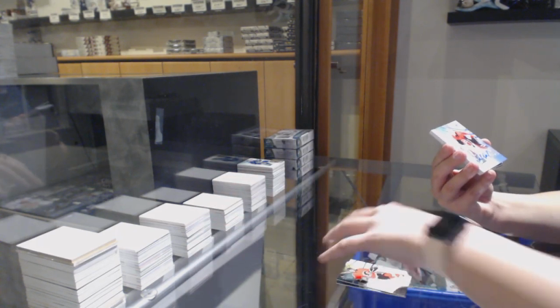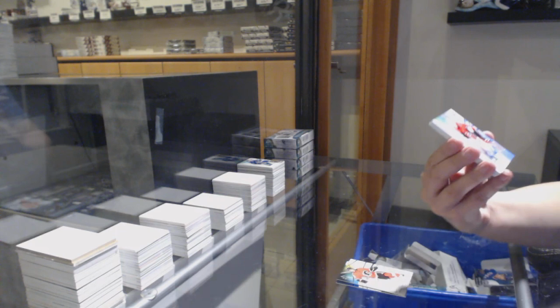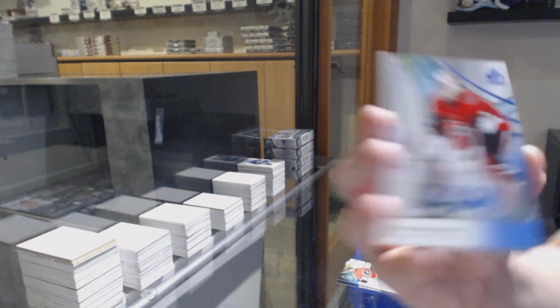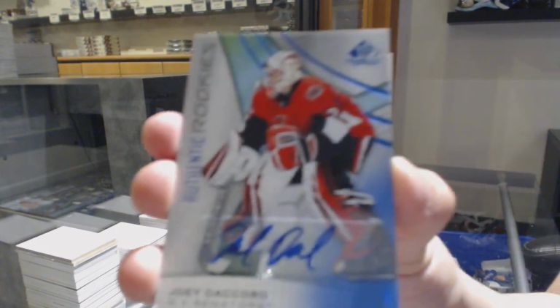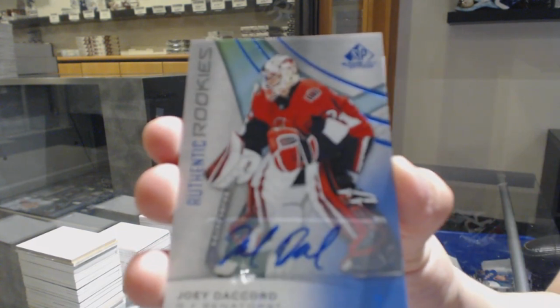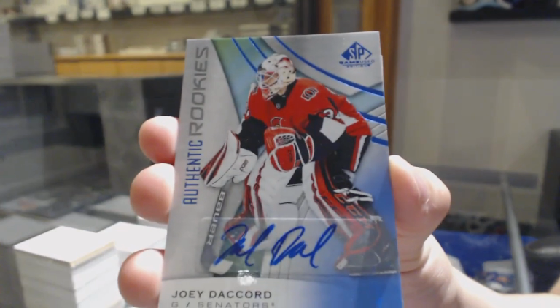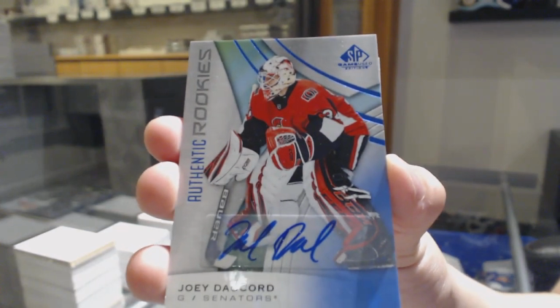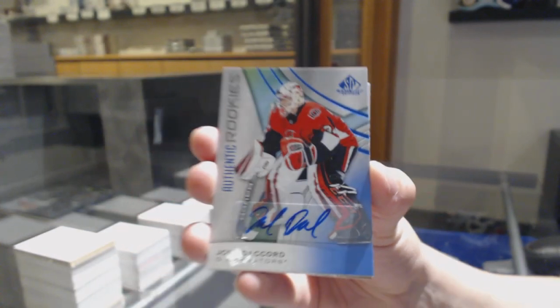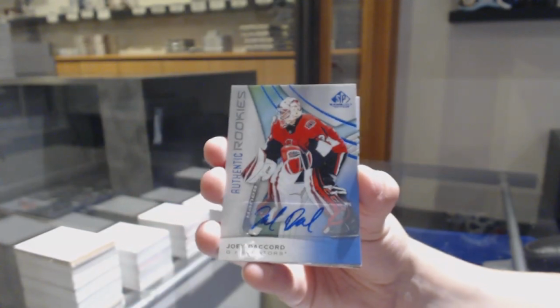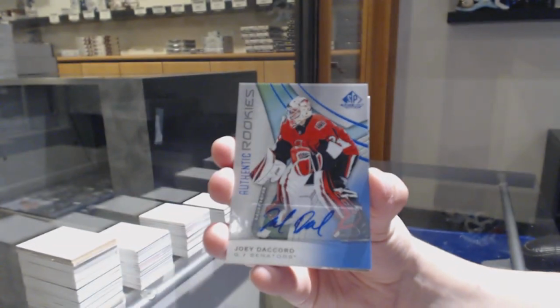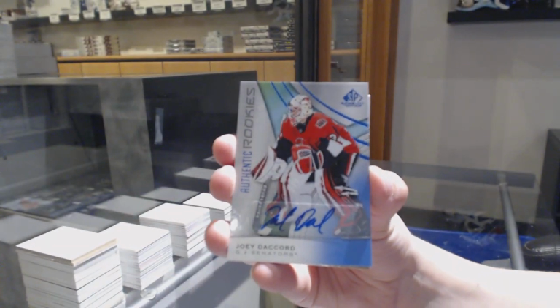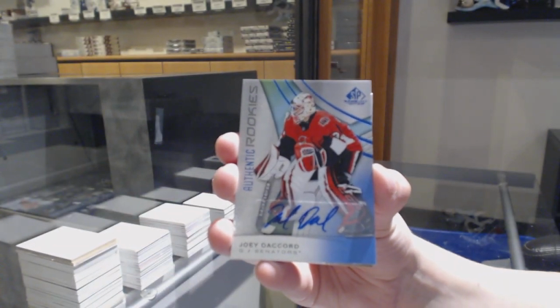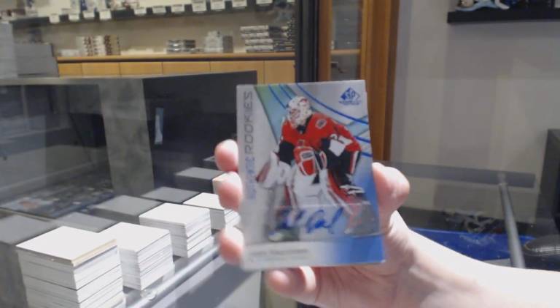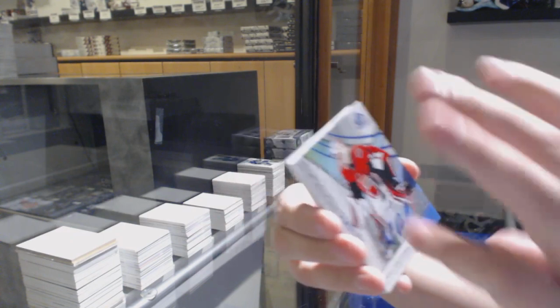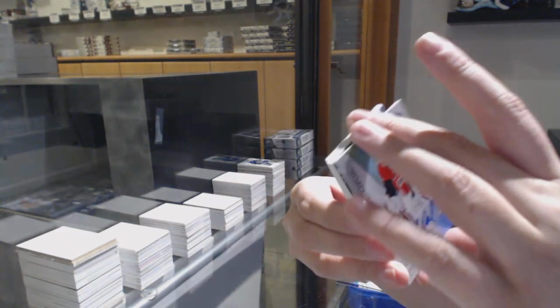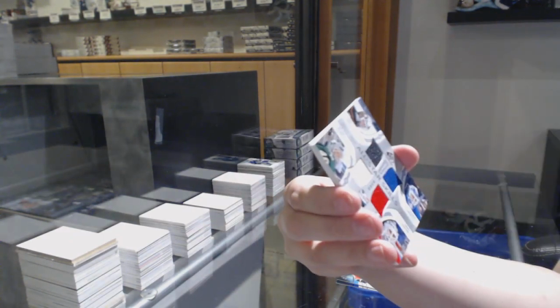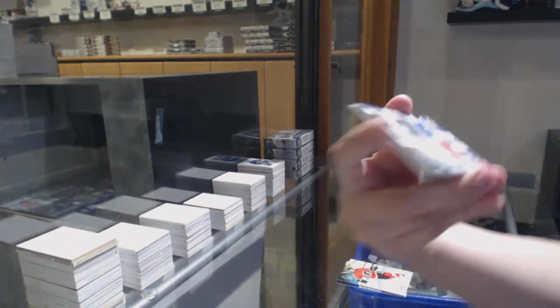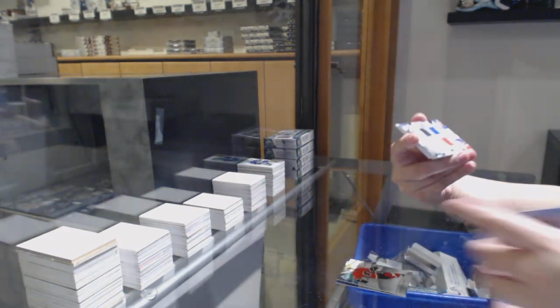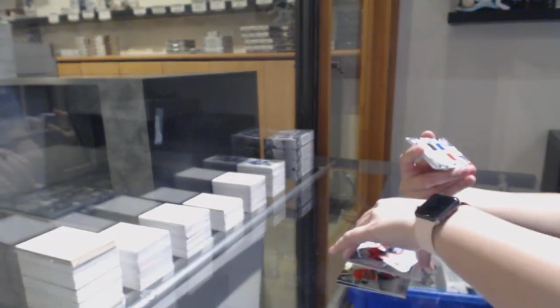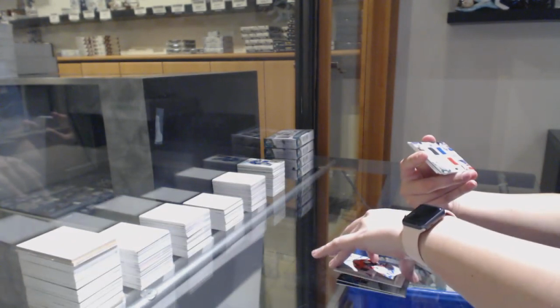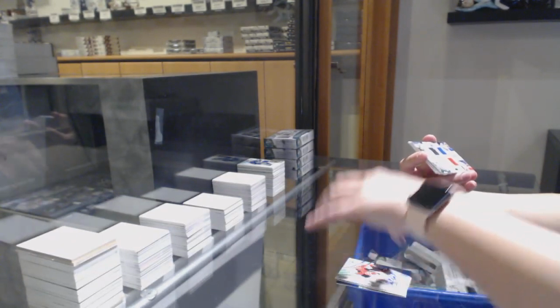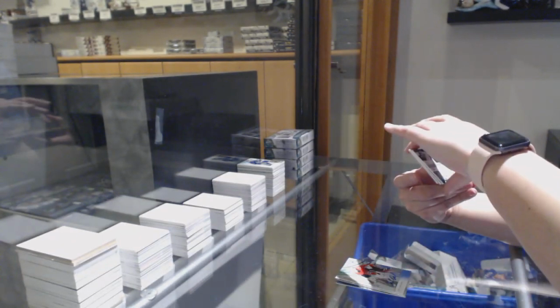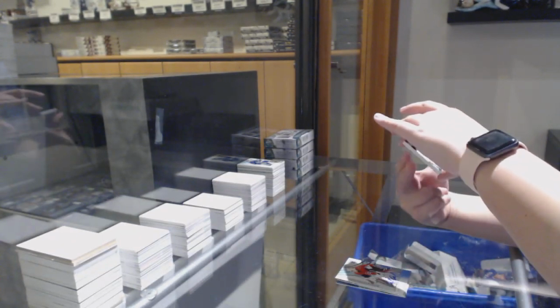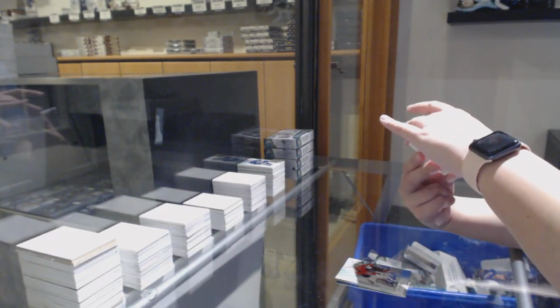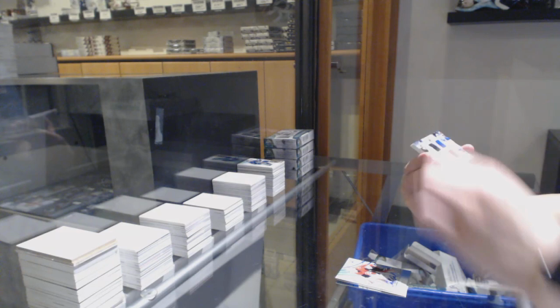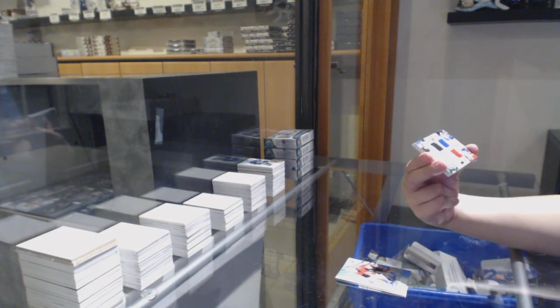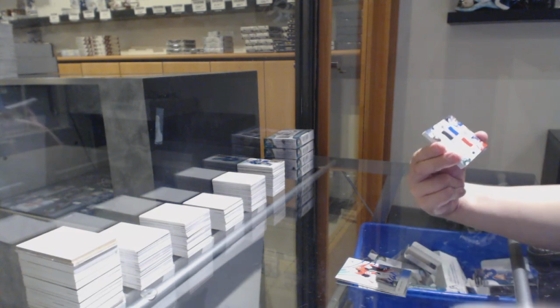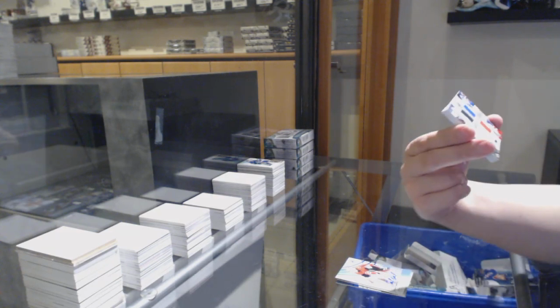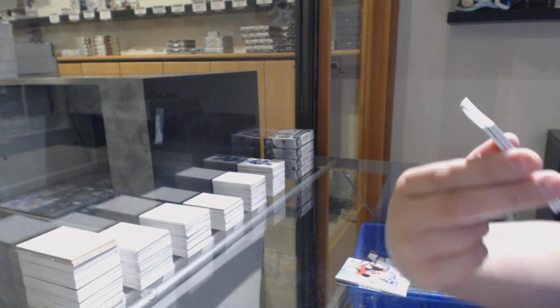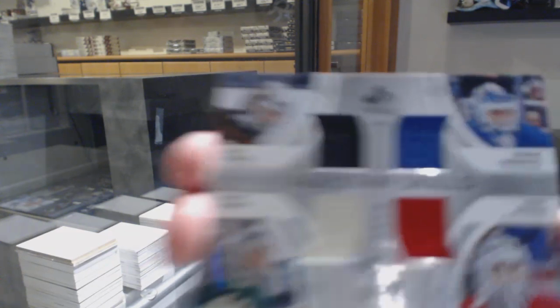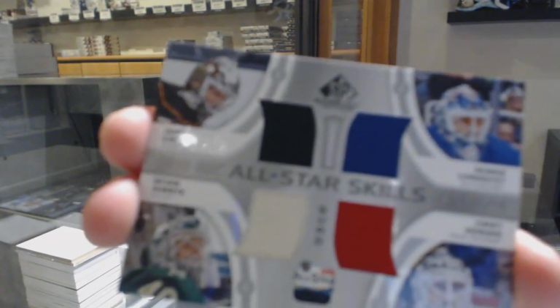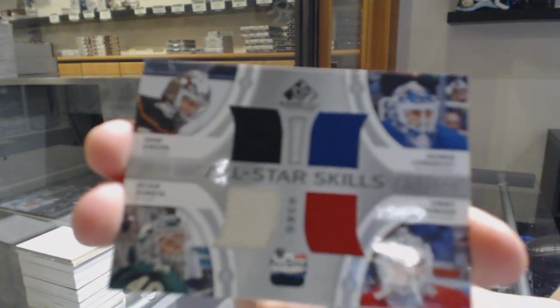Blue rookie auto for the Ottawa Senators, Joey Ducournau. A quad jersey random between Anaheim, Minnesota, the Rangers, and Detroit — Gibson, Dubnyk, Lundqvist, Howard.